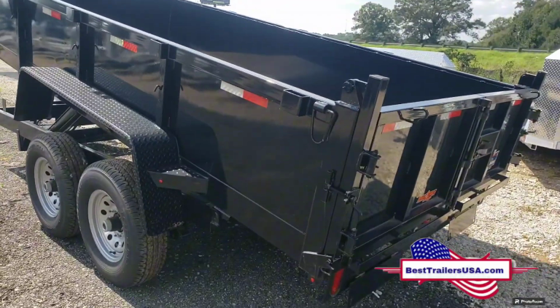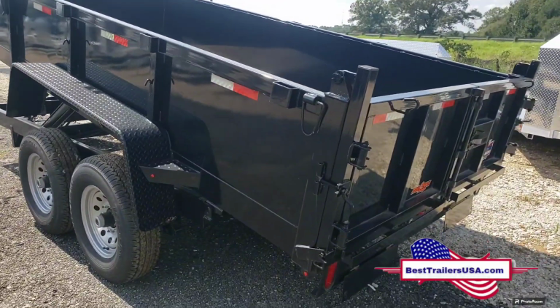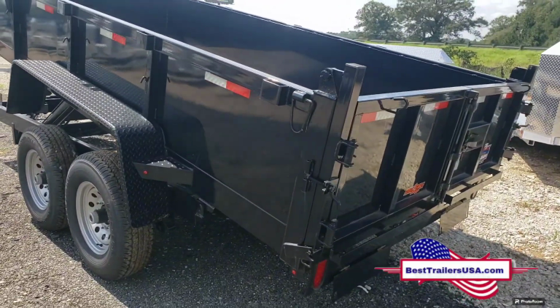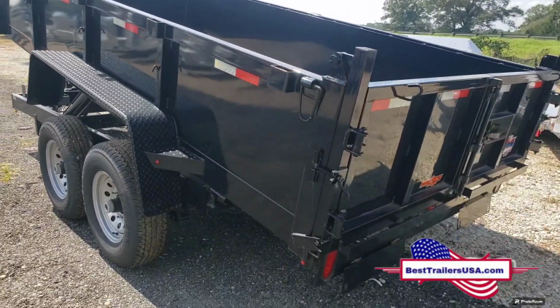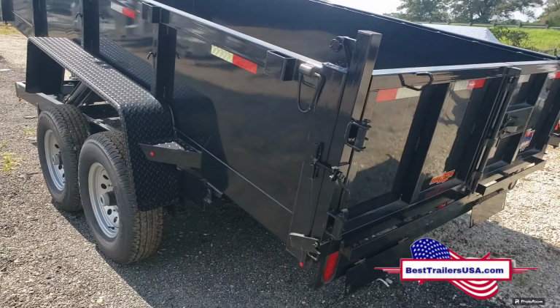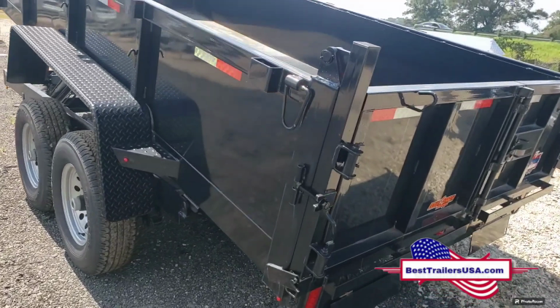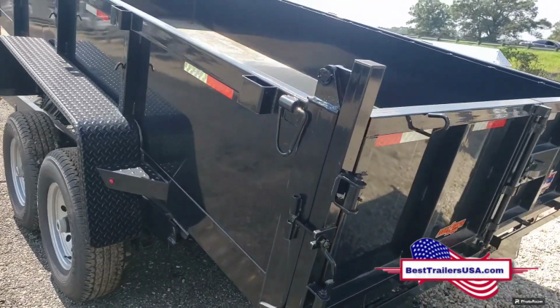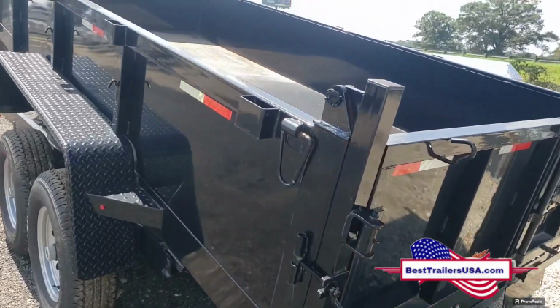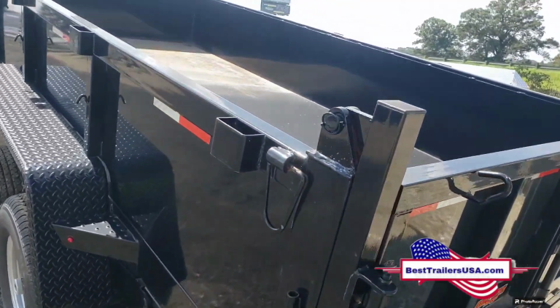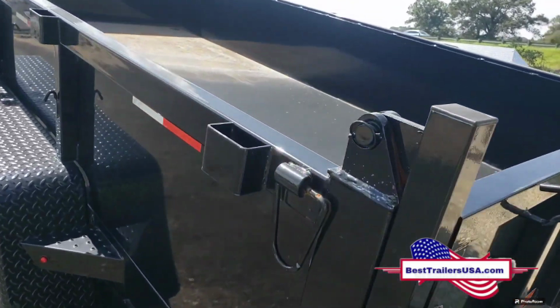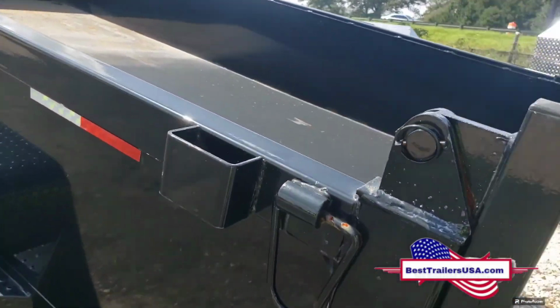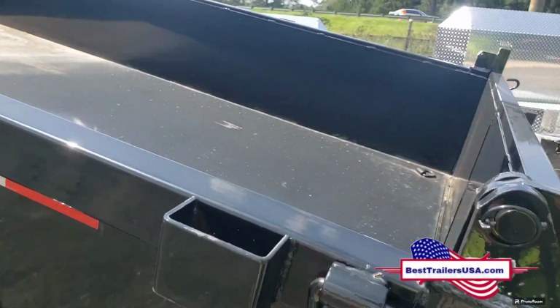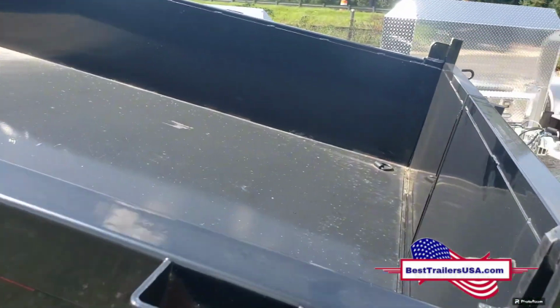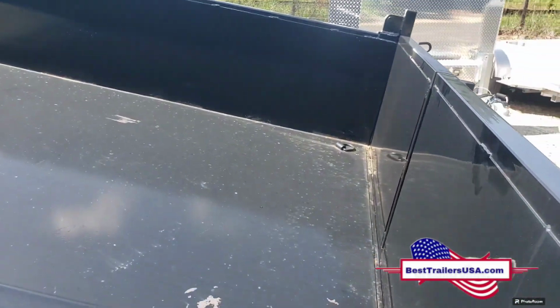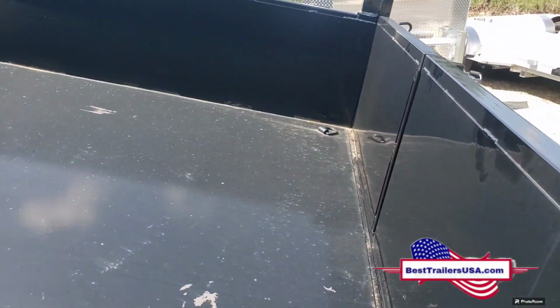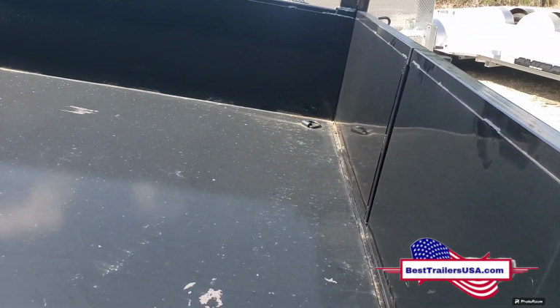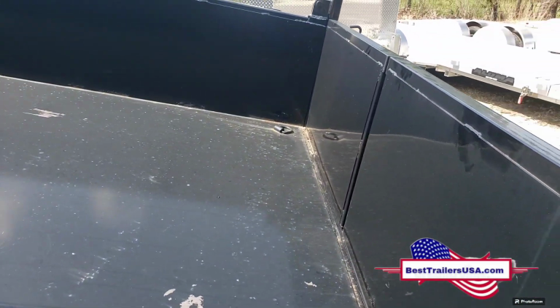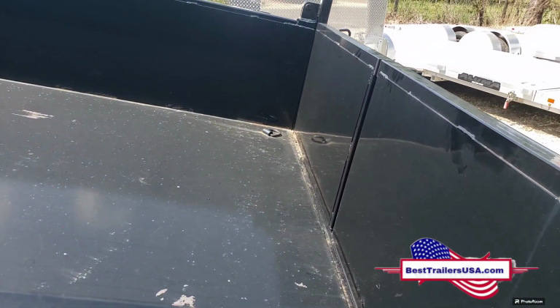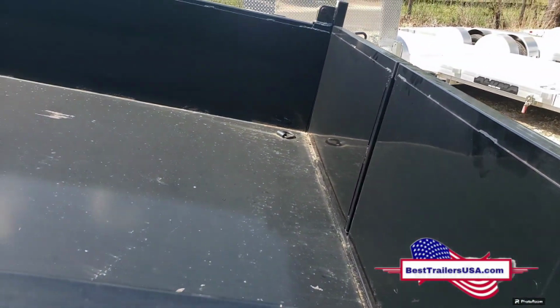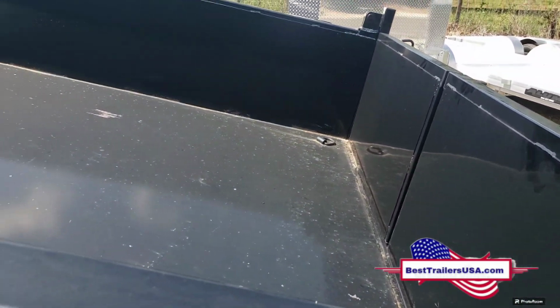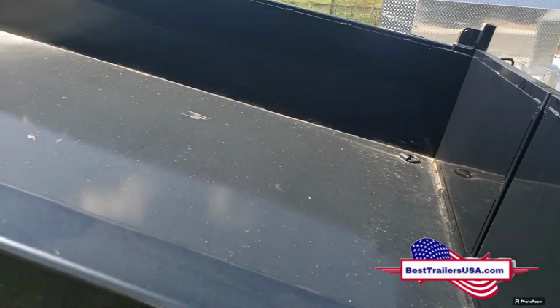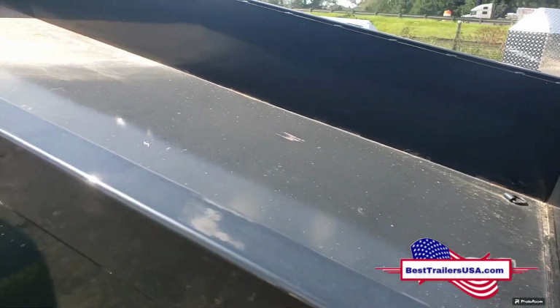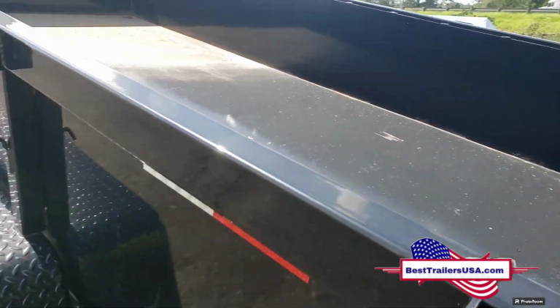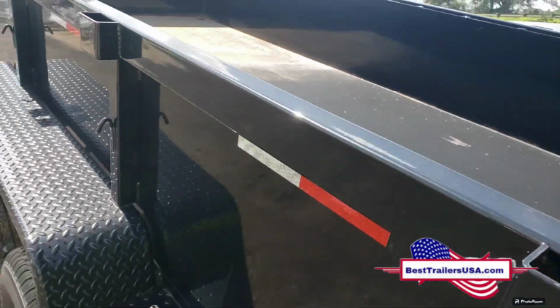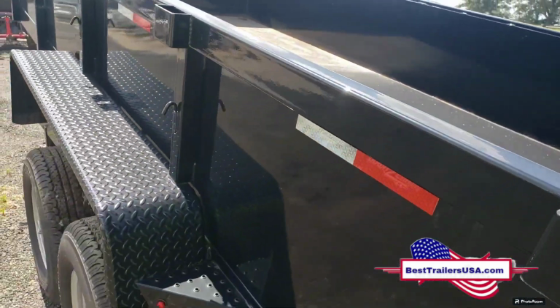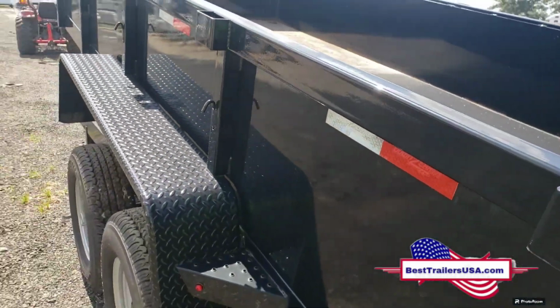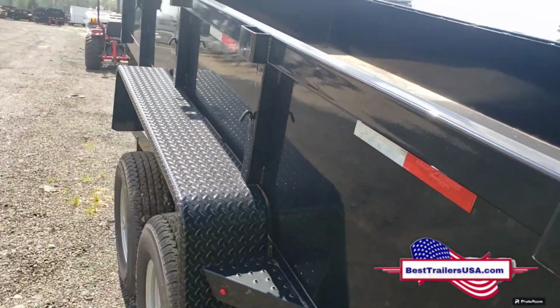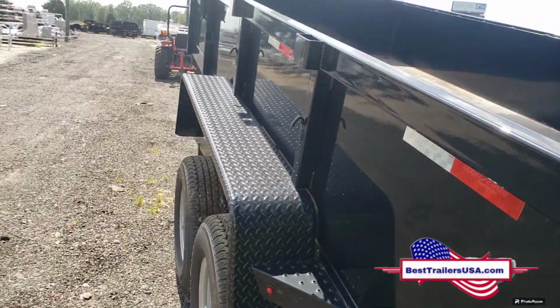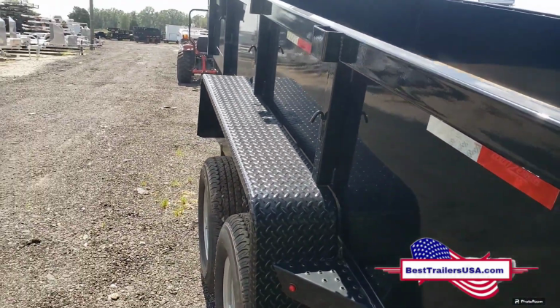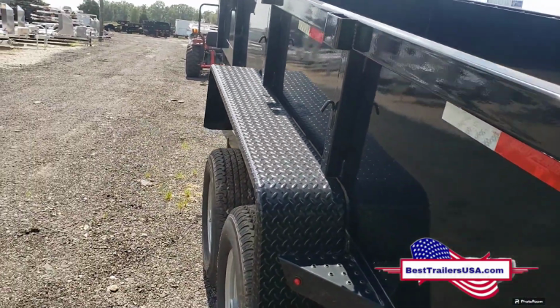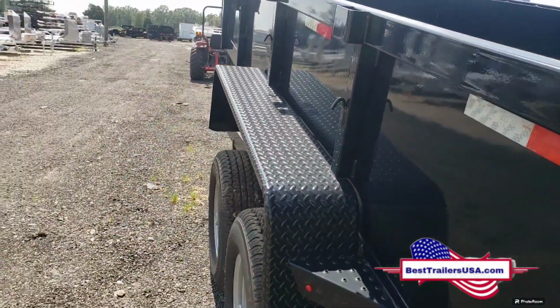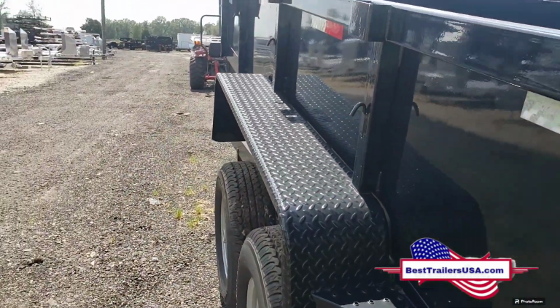Down-to-Earth dump trailers also come standard with four D-rings in the floor so you can tie your equipment down, as well as stake pockets and tarp hooks going down the sides.